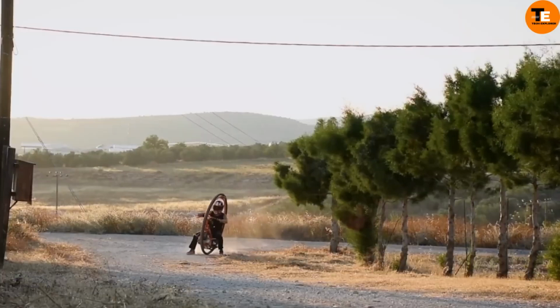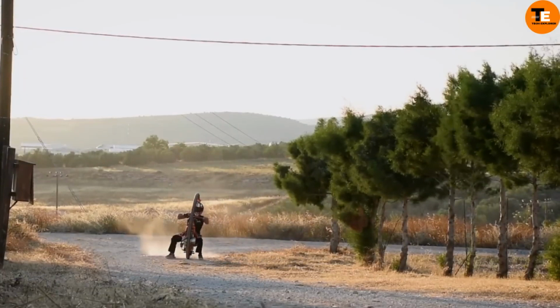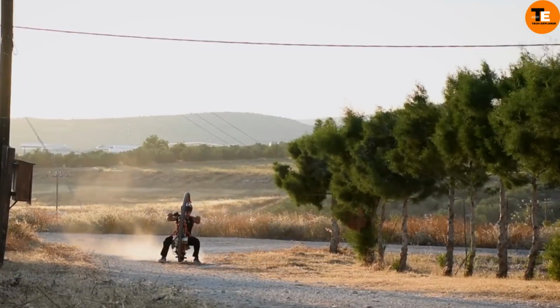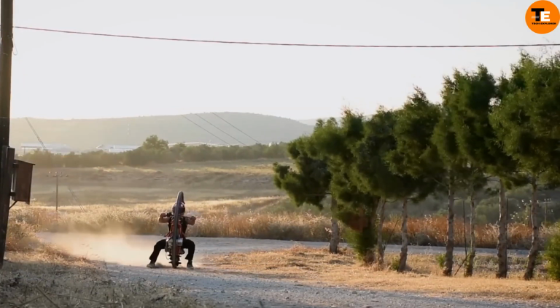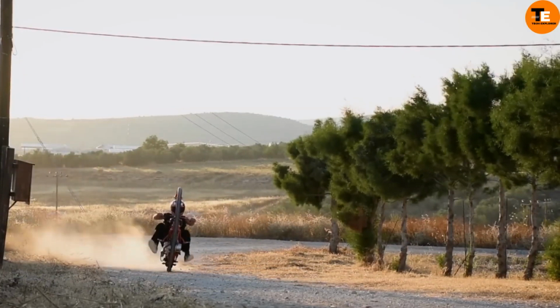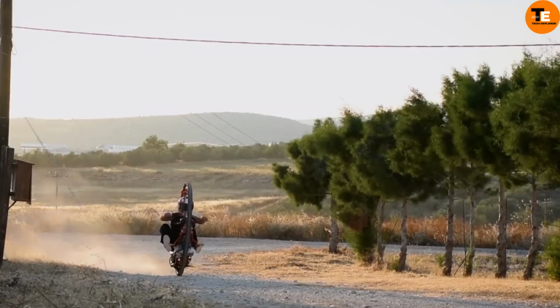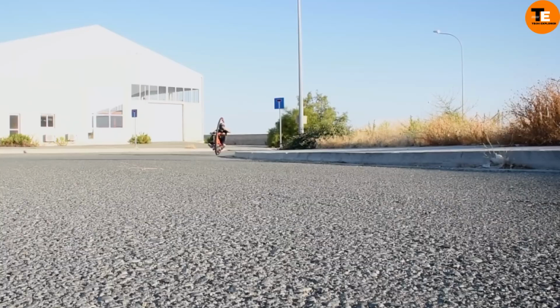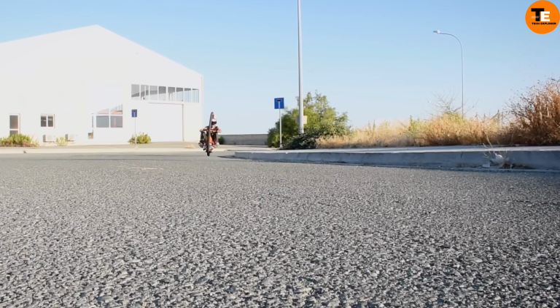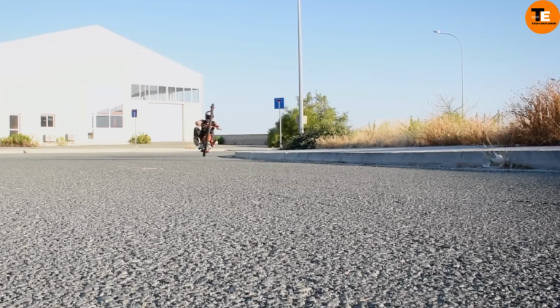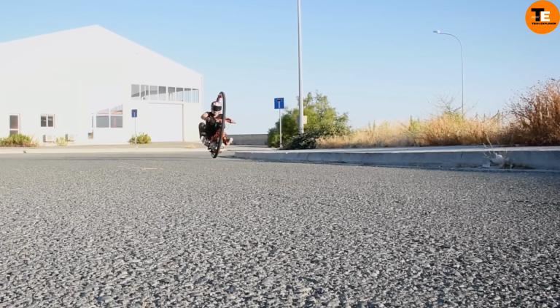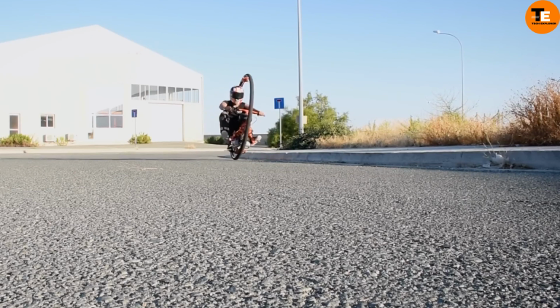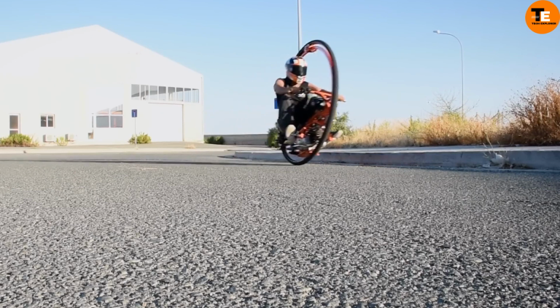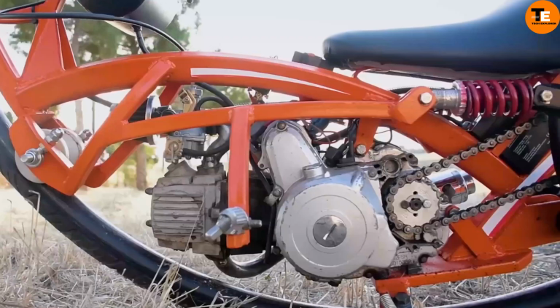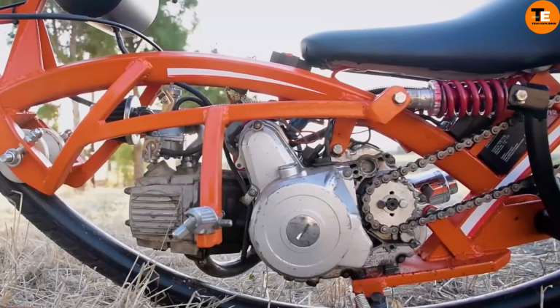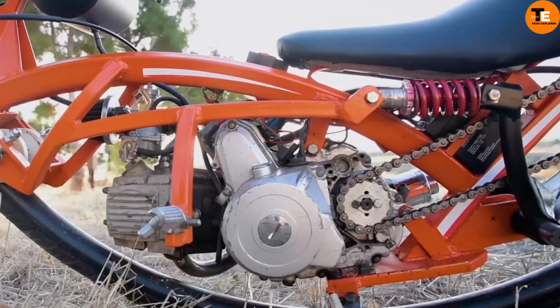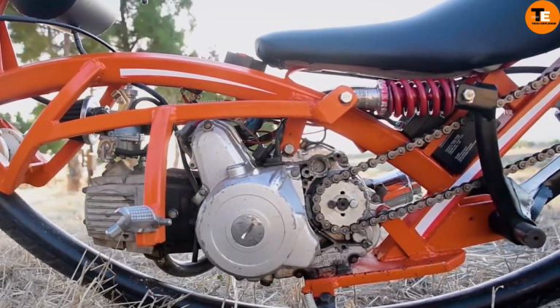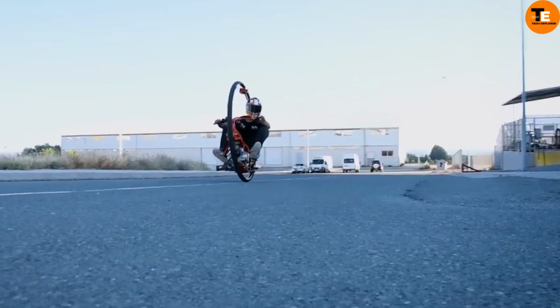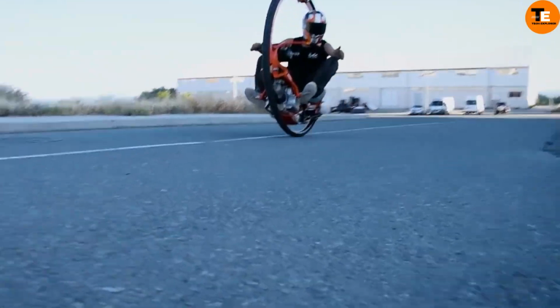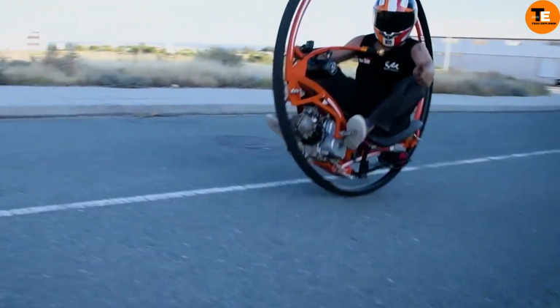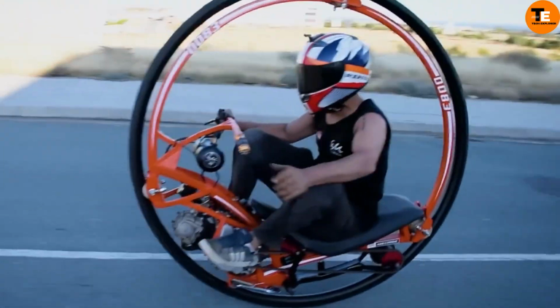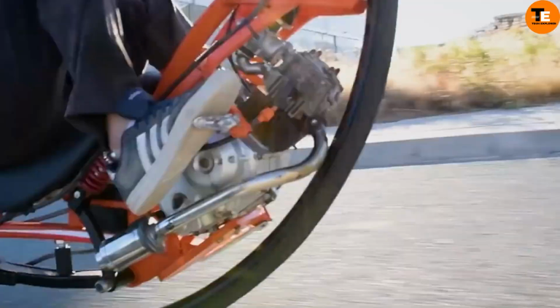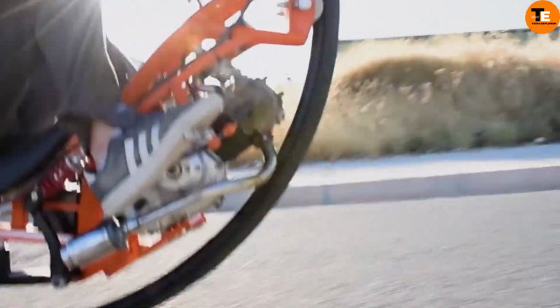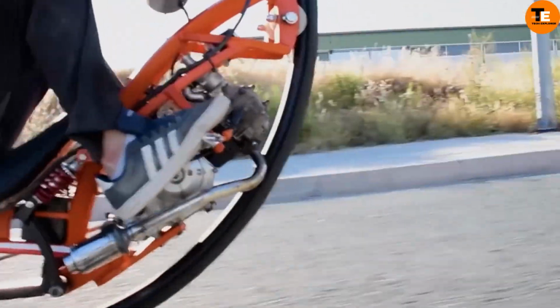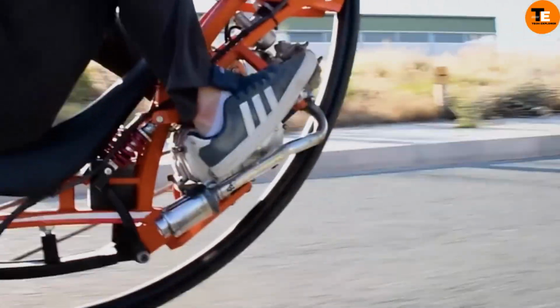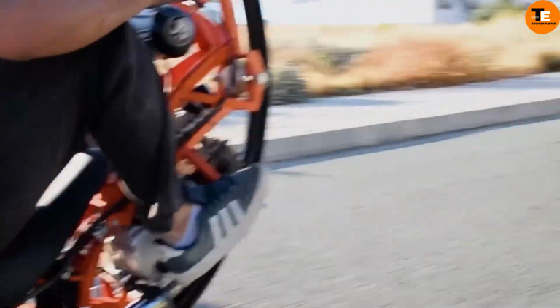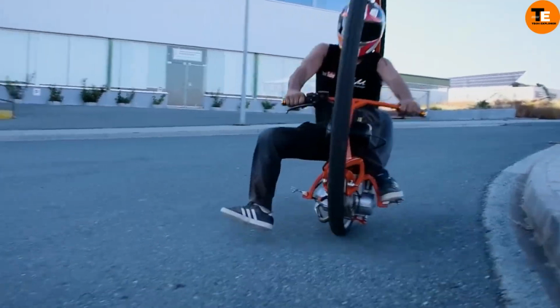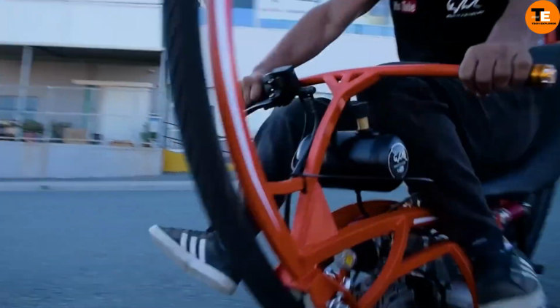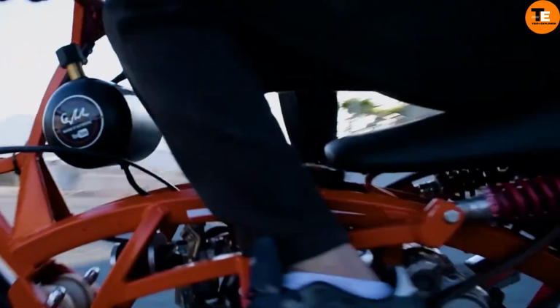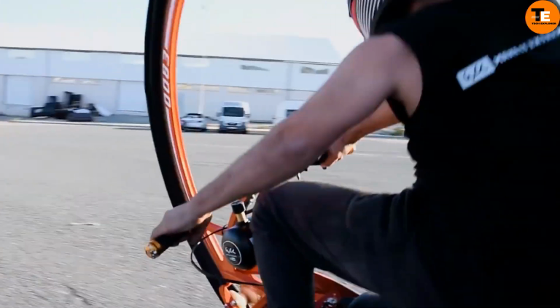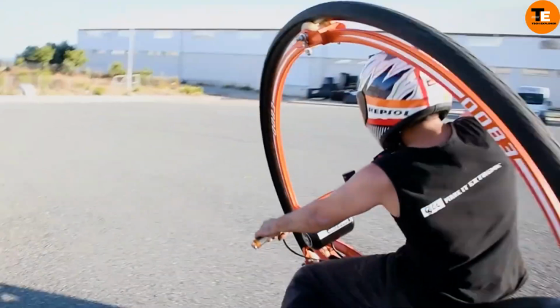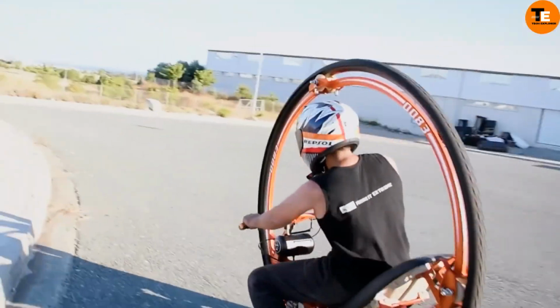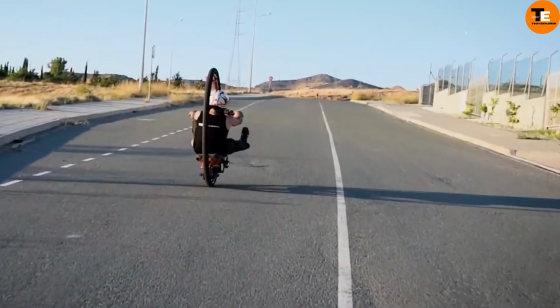While not practical for everyday use, it captivates enthusiasts with its unique design and thrilling ride experience. As a historical and recreational vehicle, the Mono Wheel remains a fascinating and exciting option for those drawn to distinctive modes of transportation.